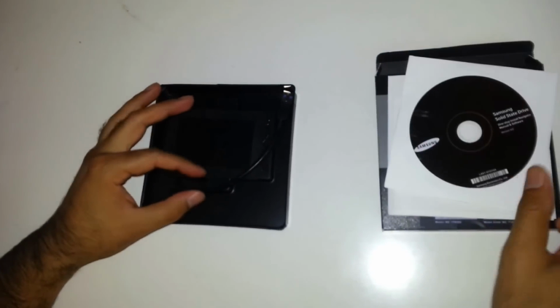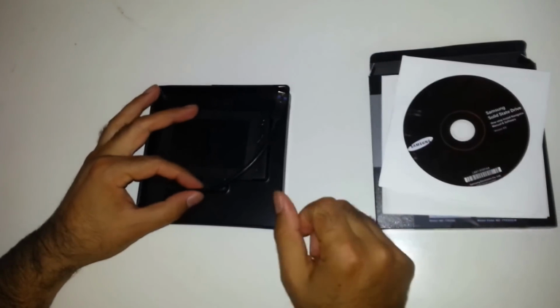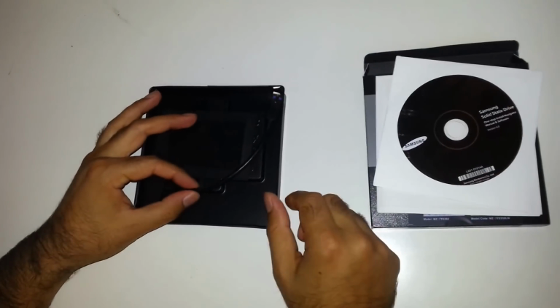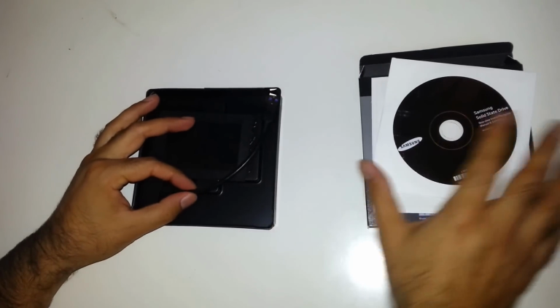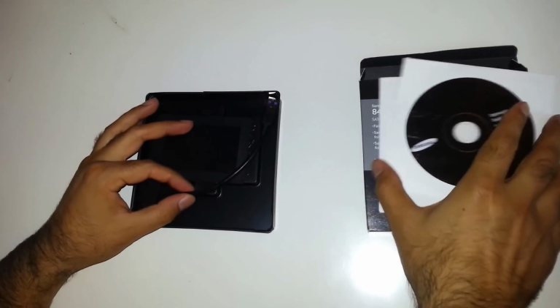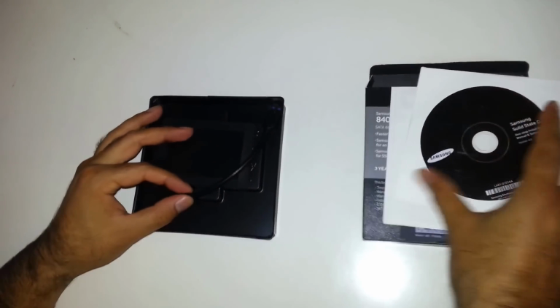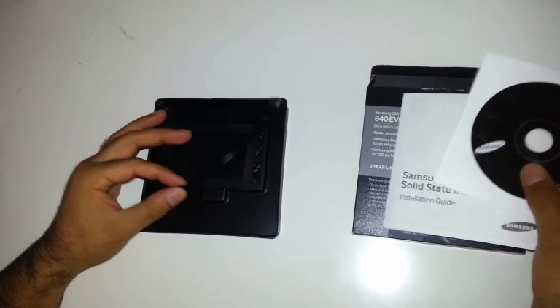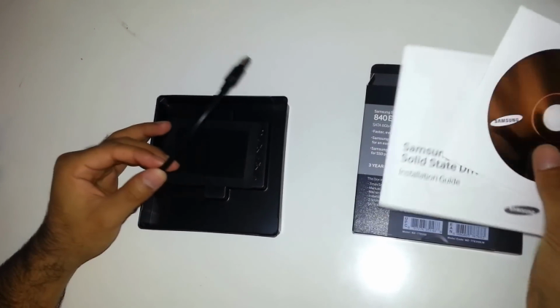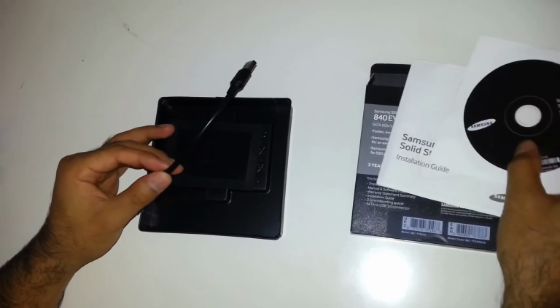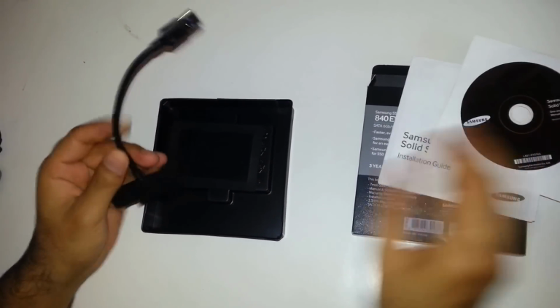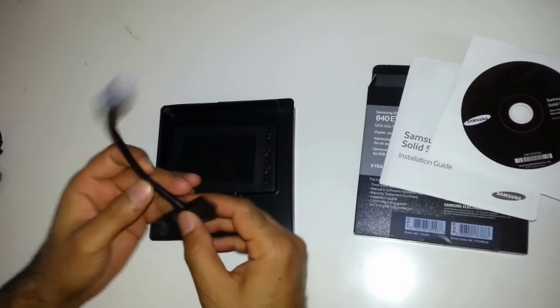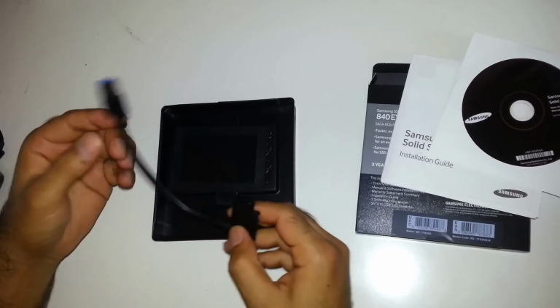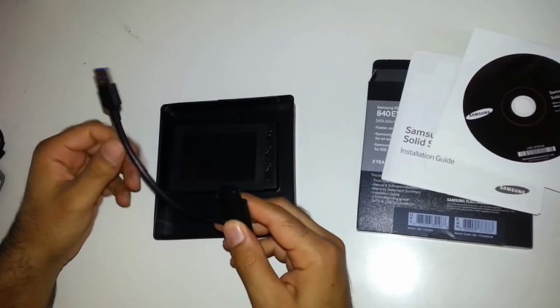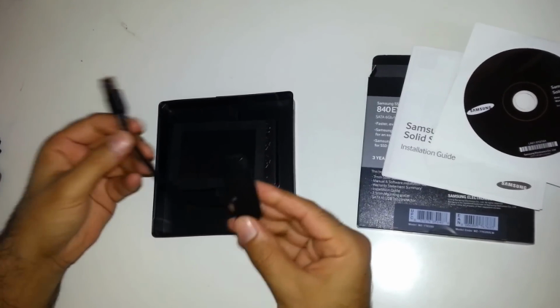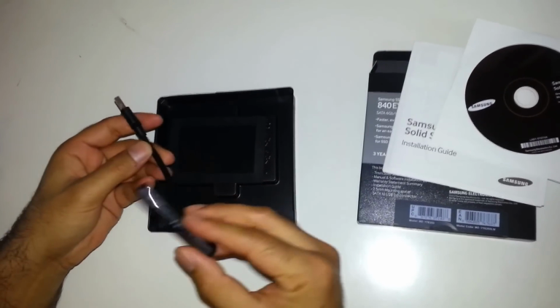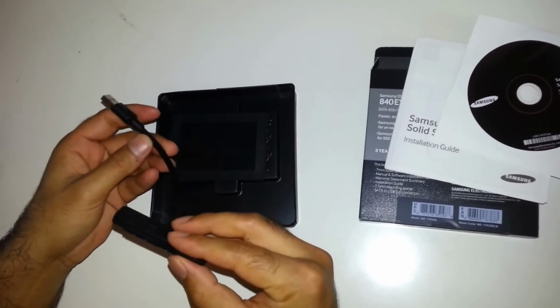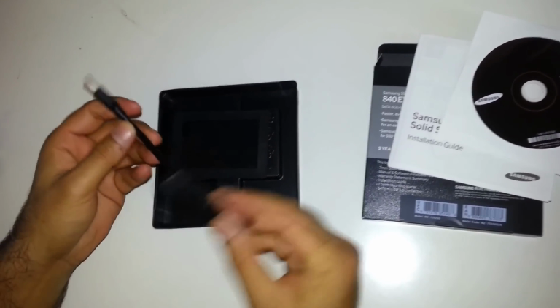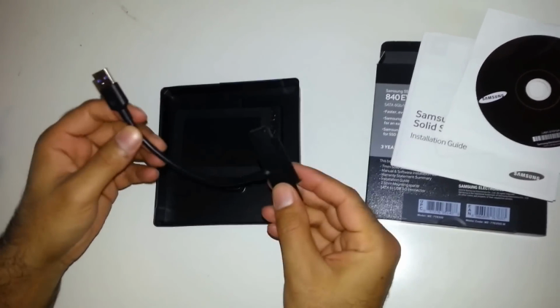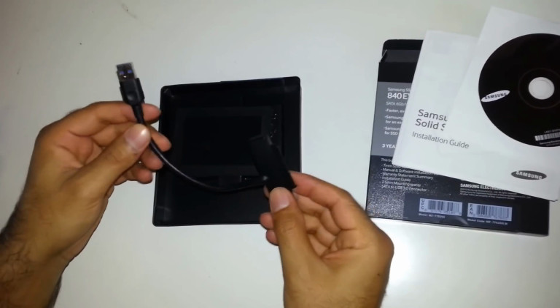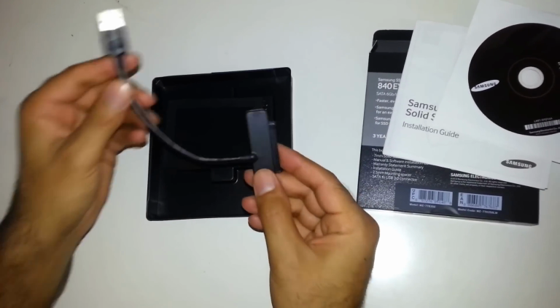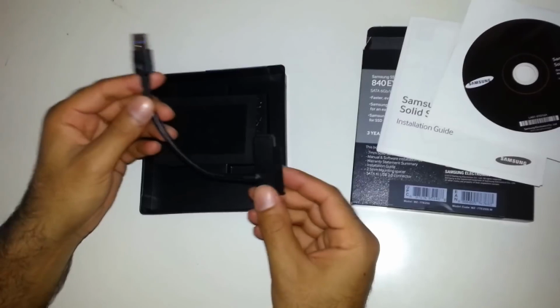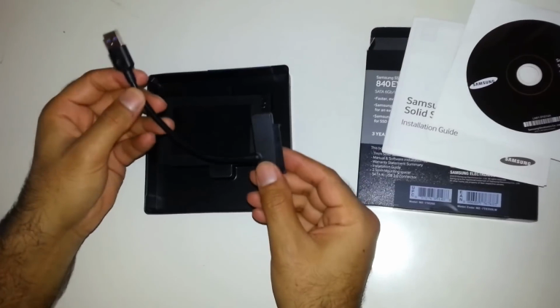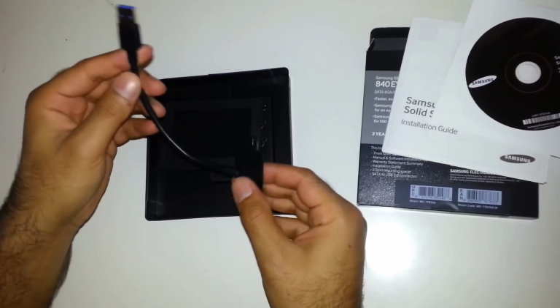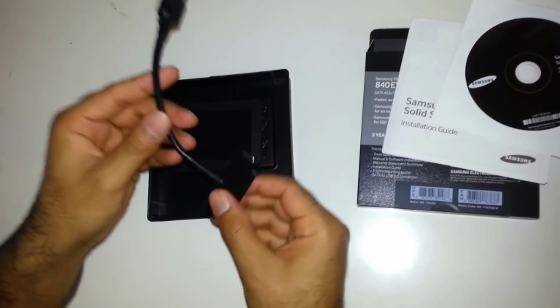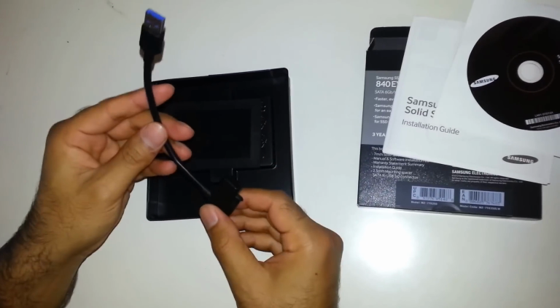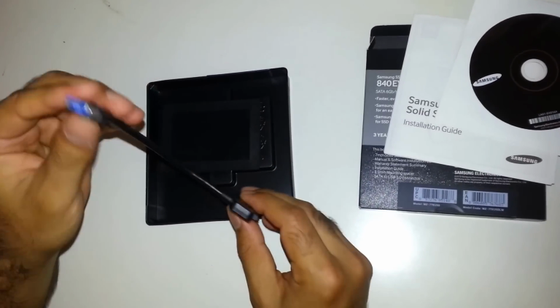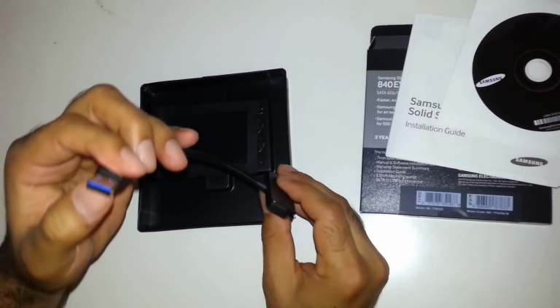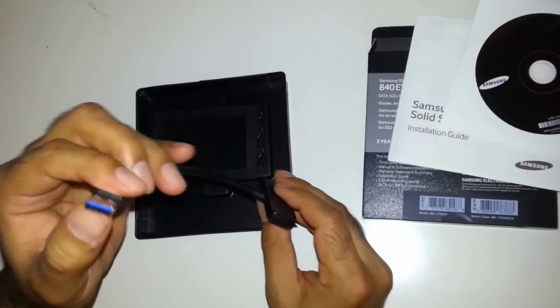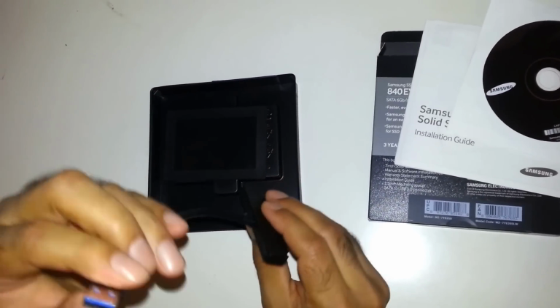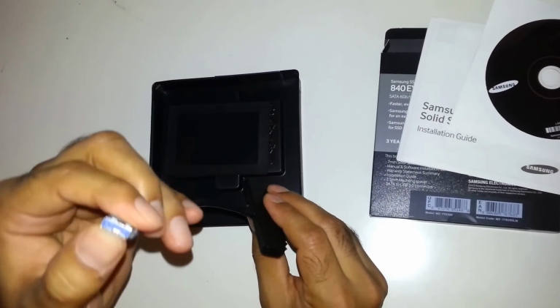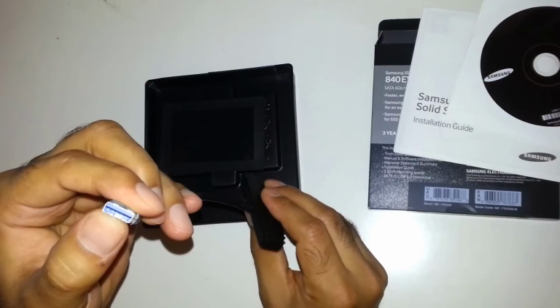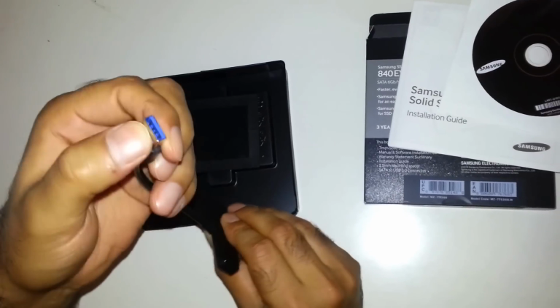After that we got the setup USB connector, which helps you to clone from your old hard drive to this SSD drive. As you can see, it's USB 3 — you can tell by the blue color.